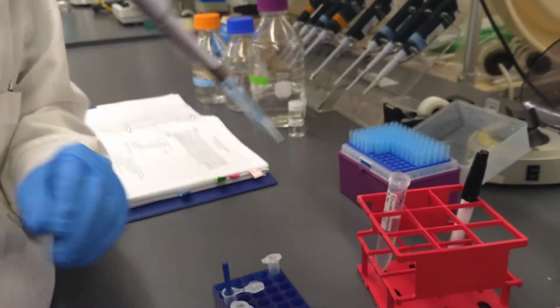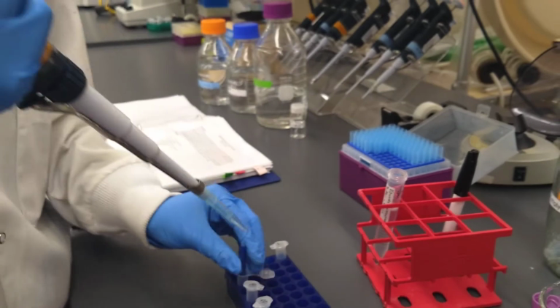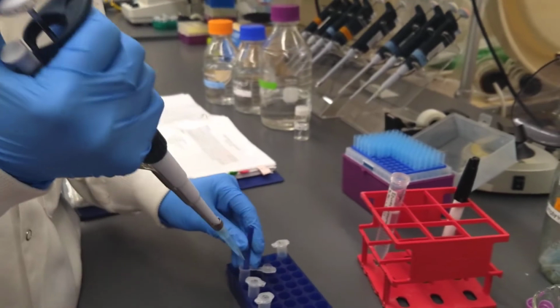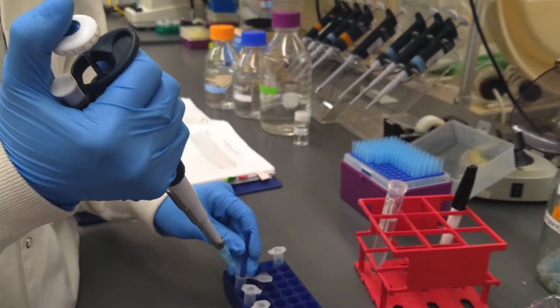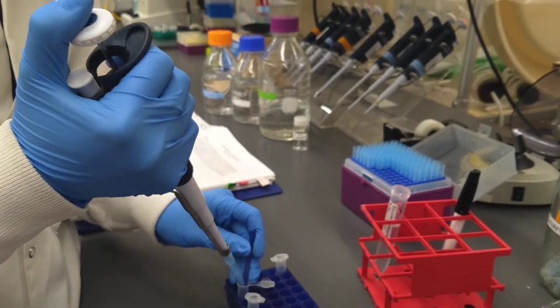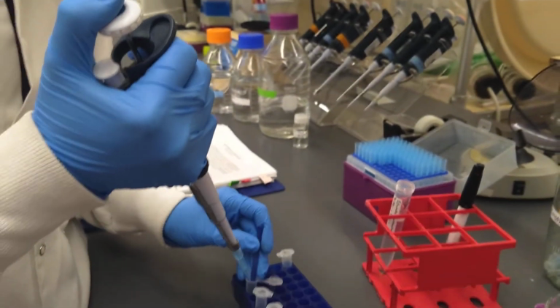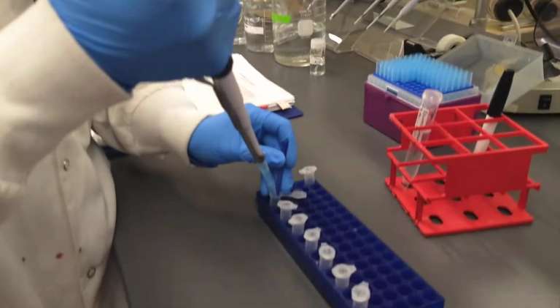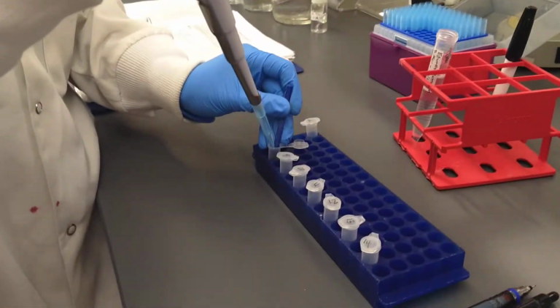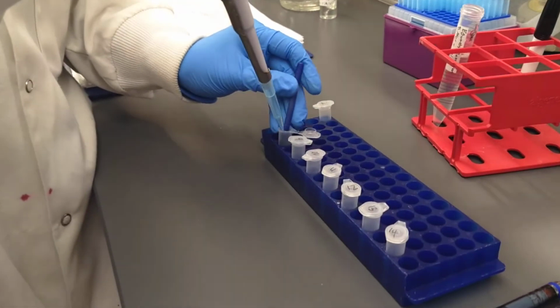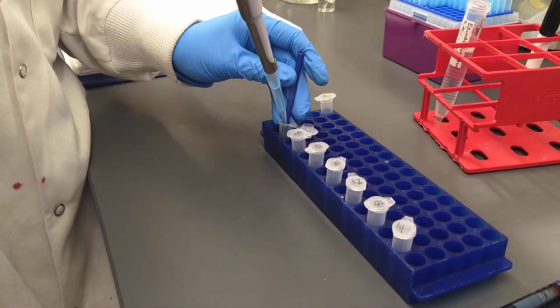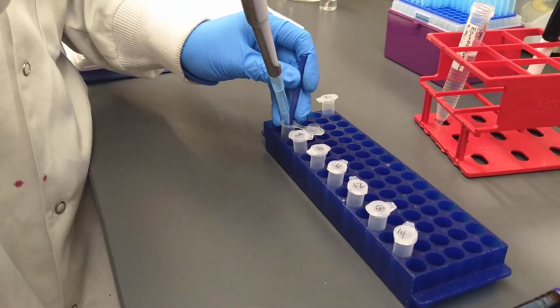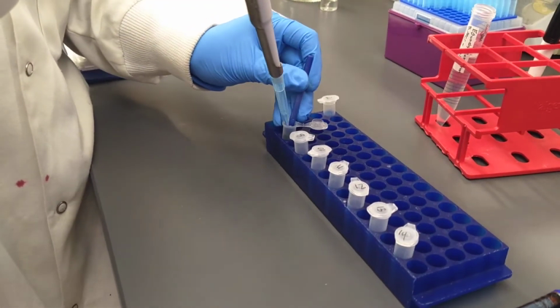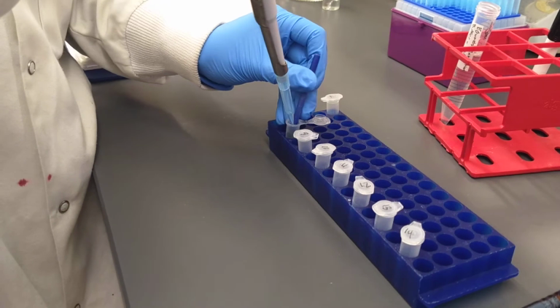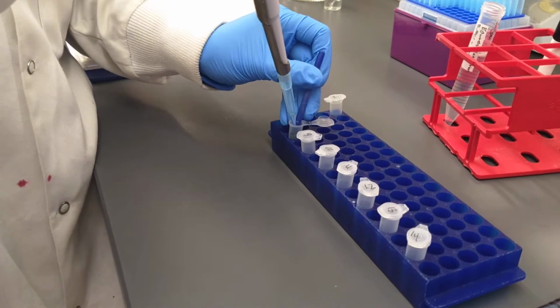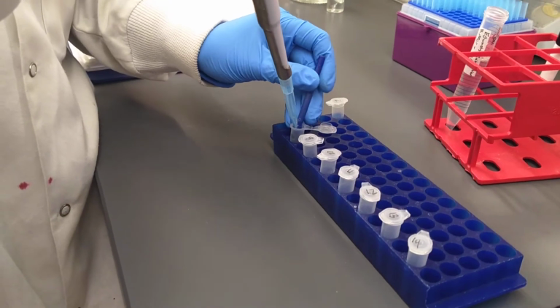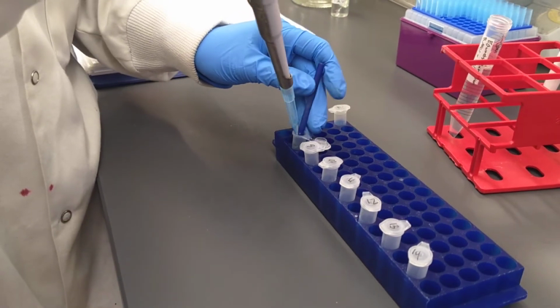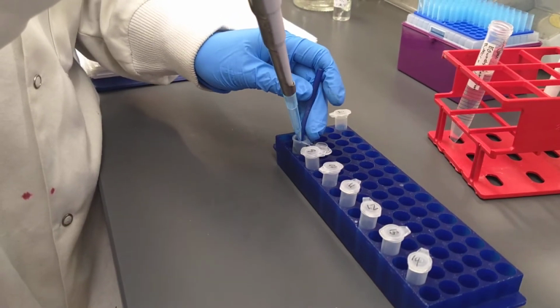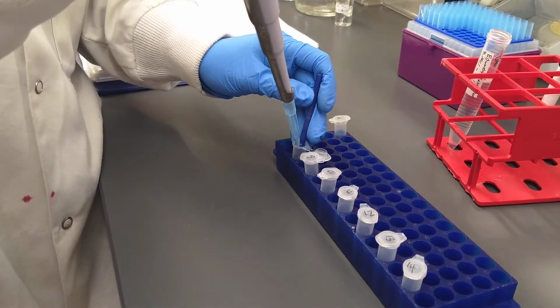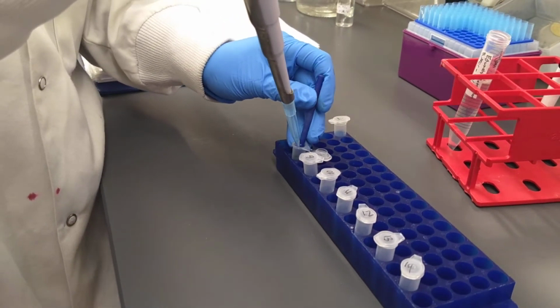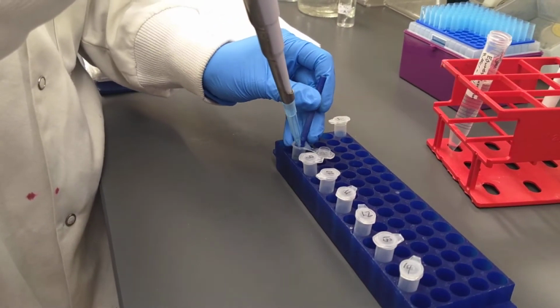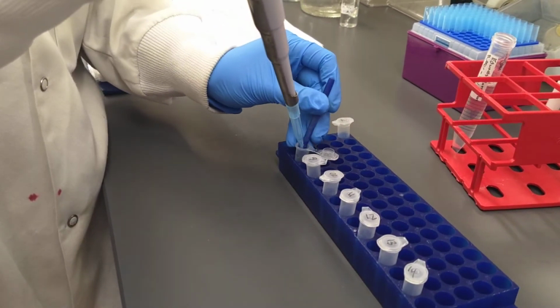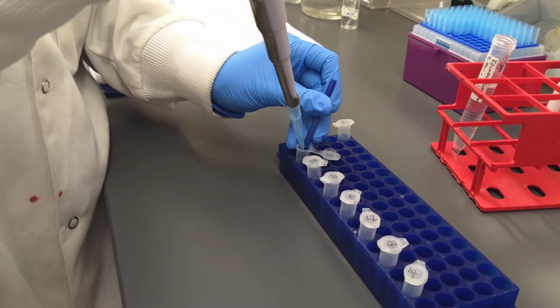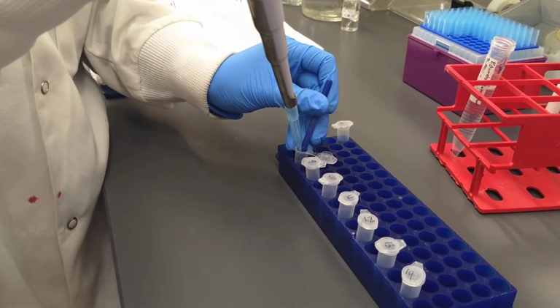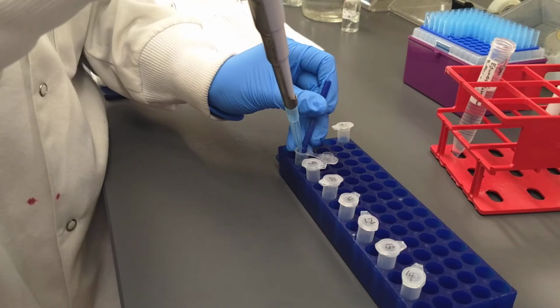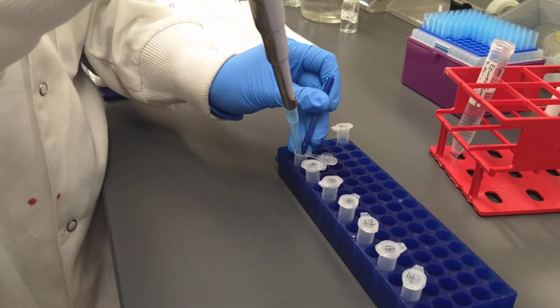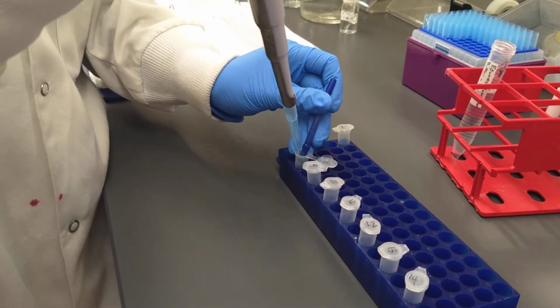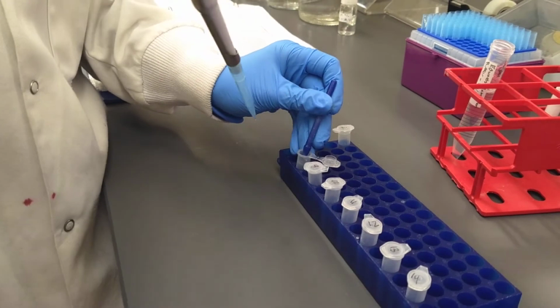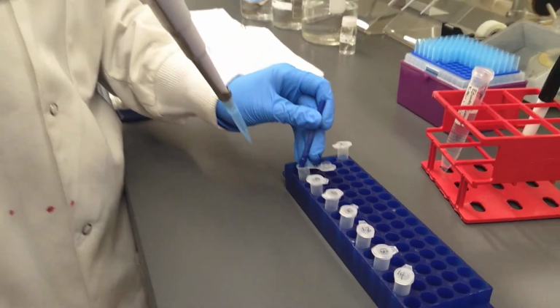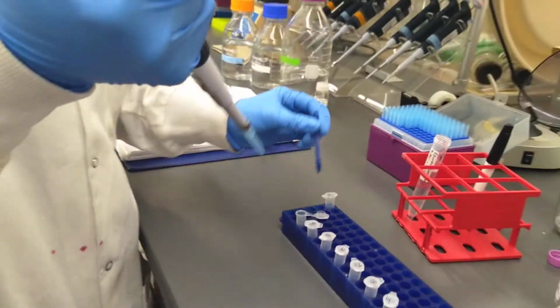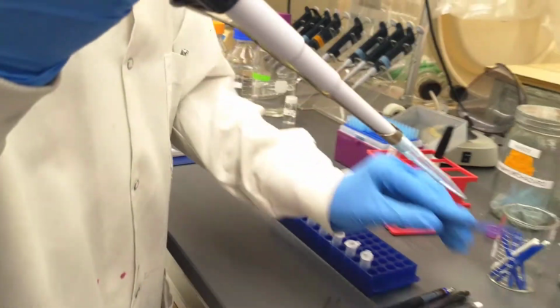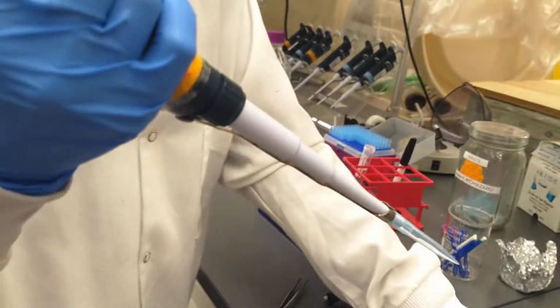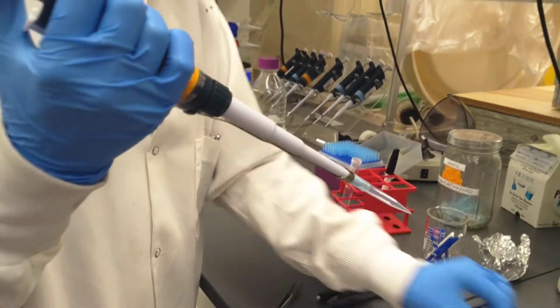As you can see, this is a very simple procedure. After we've ground up all of our samples, we're going to let them sit for an hour at room temperature, and then we proceed with an alcohol wash. And that's it.